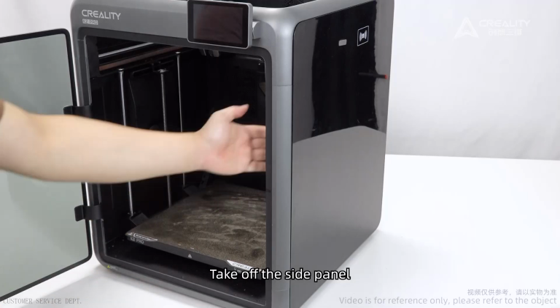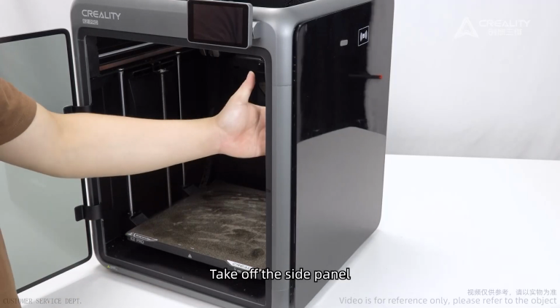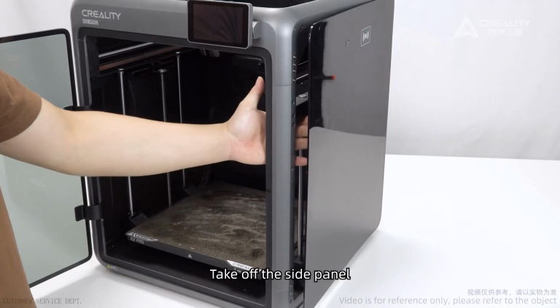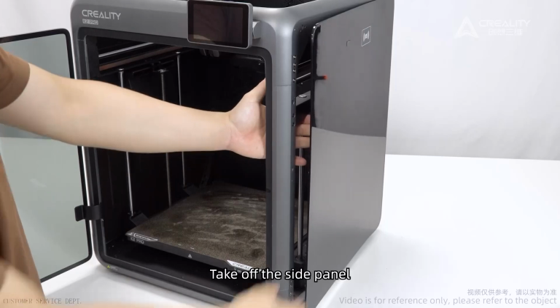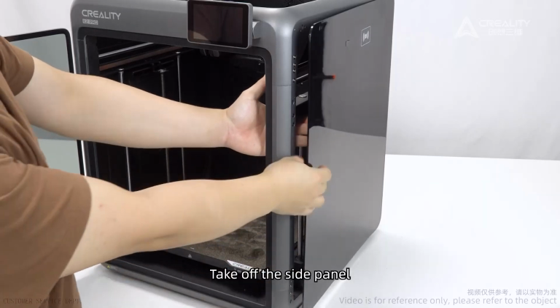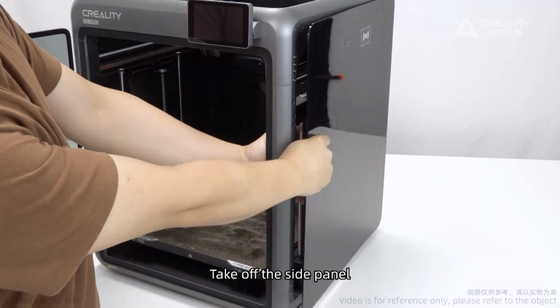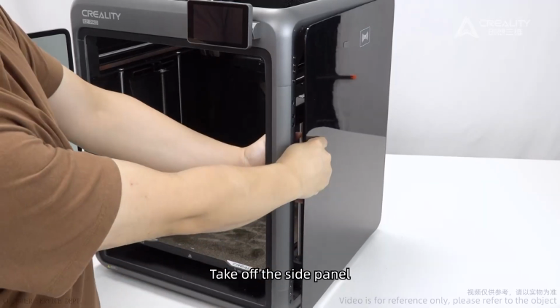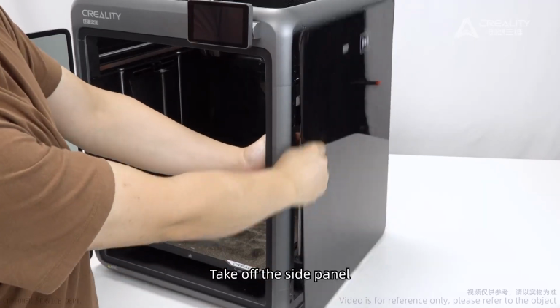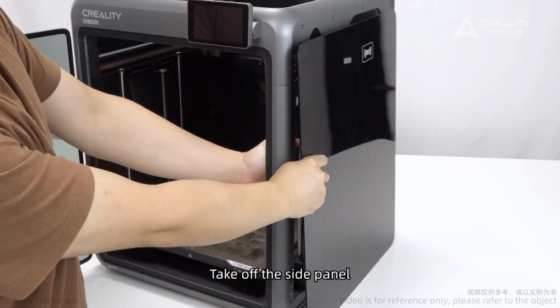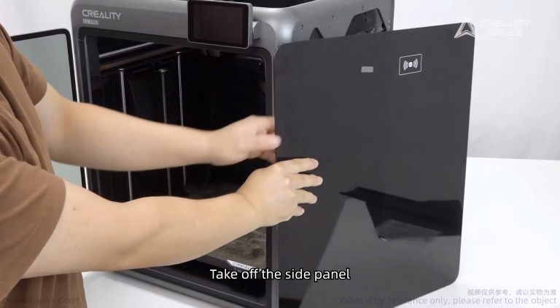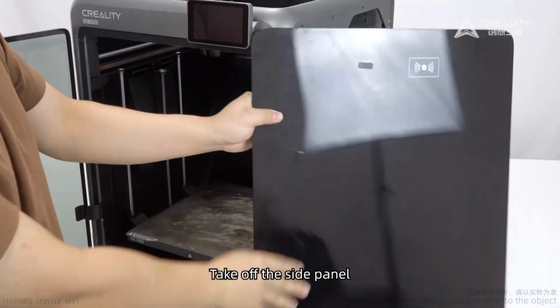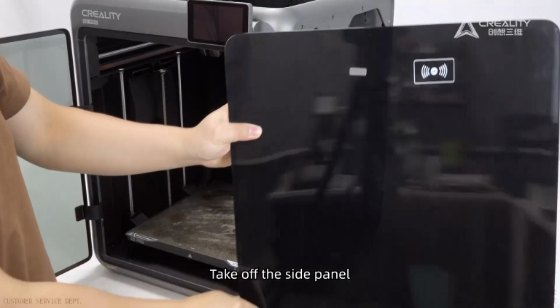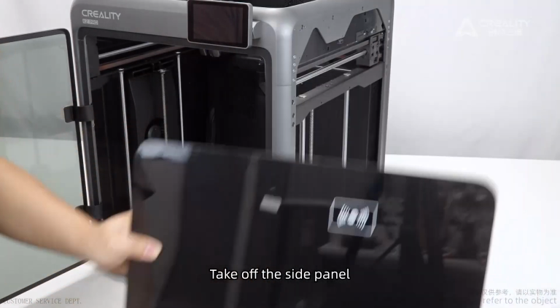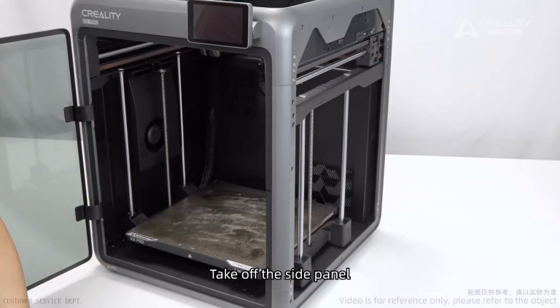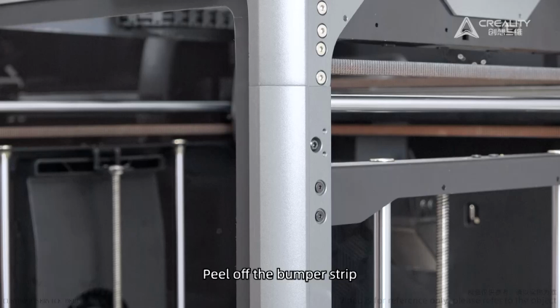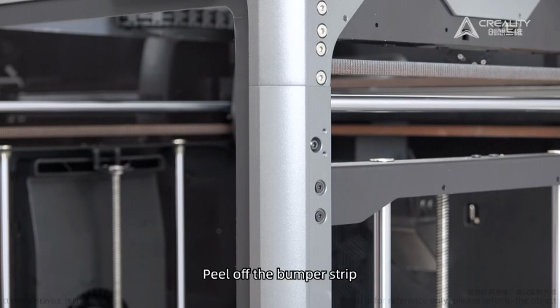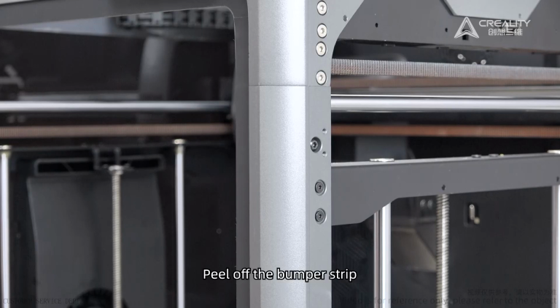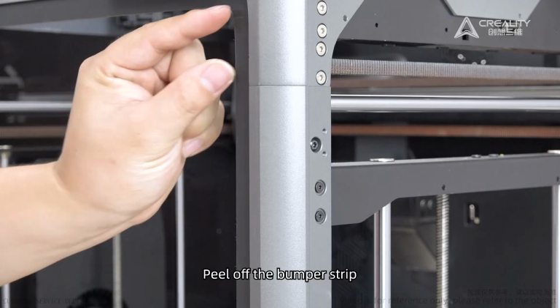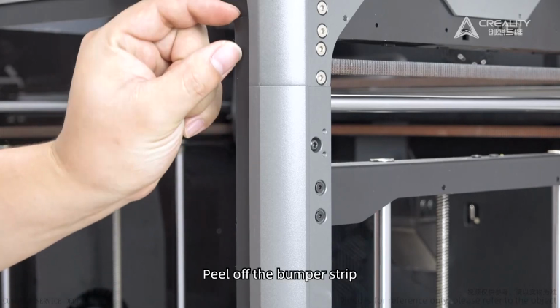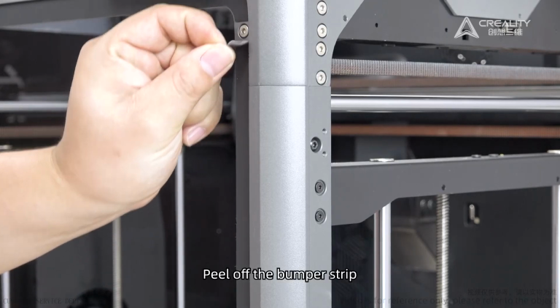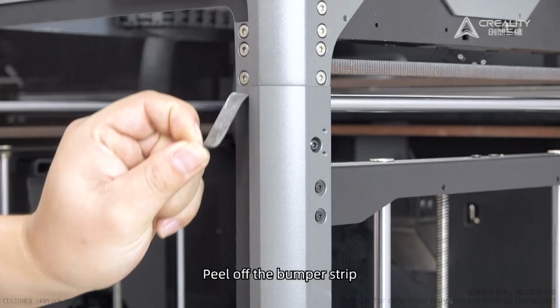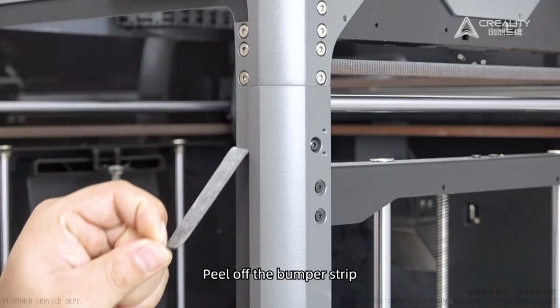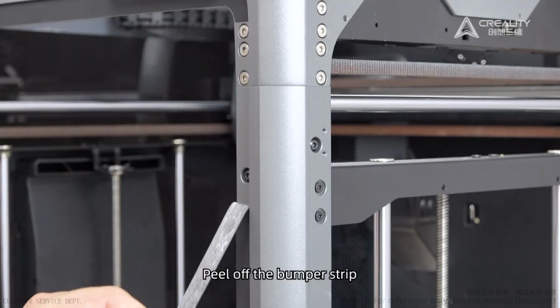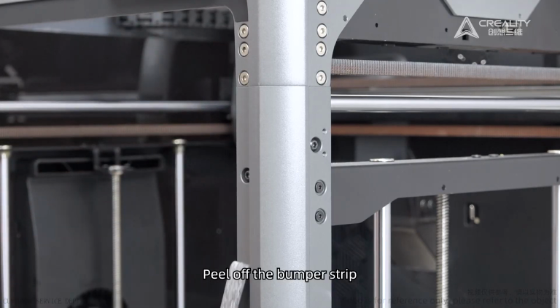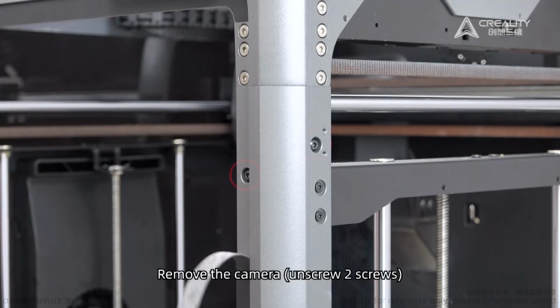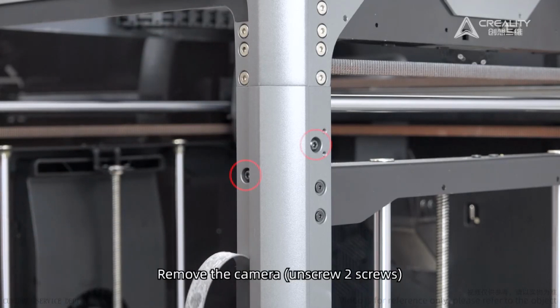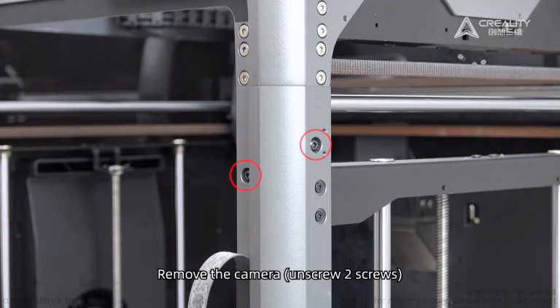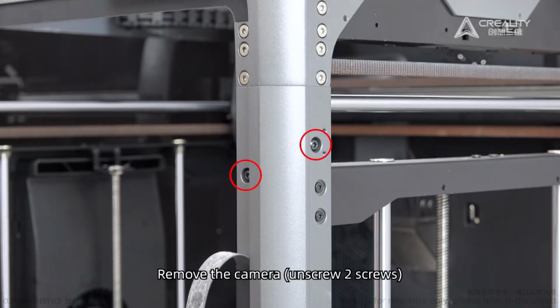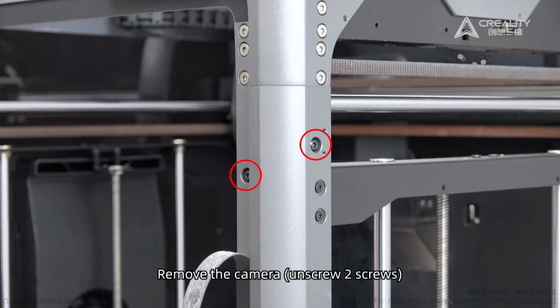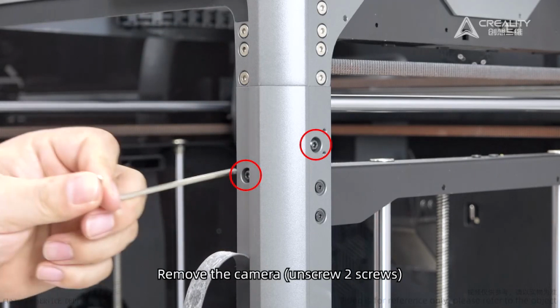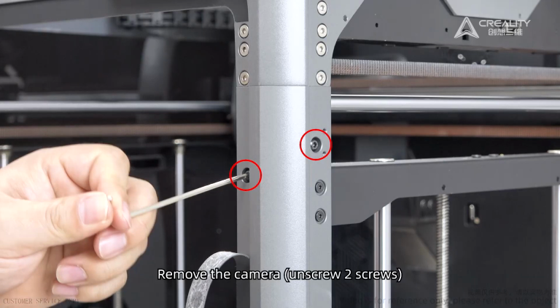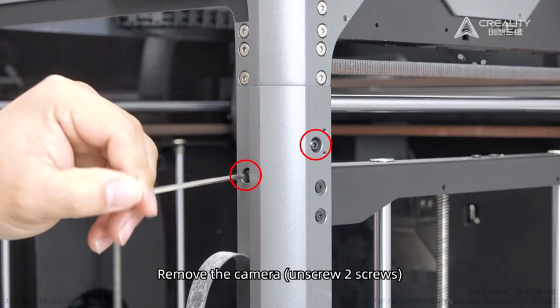Take off the side panels. Peel off the bumper strip. Remove the camera. Unscrew two screws.